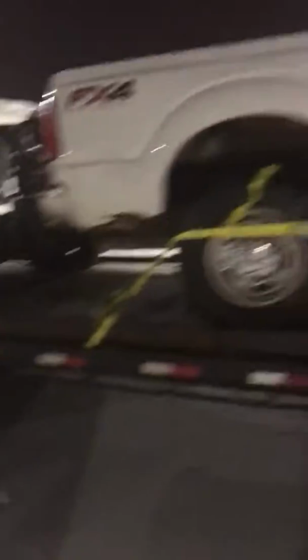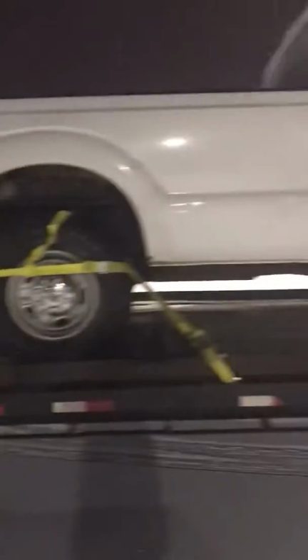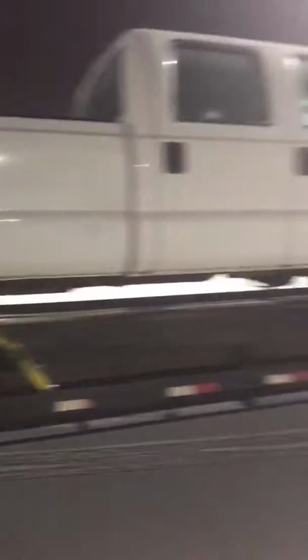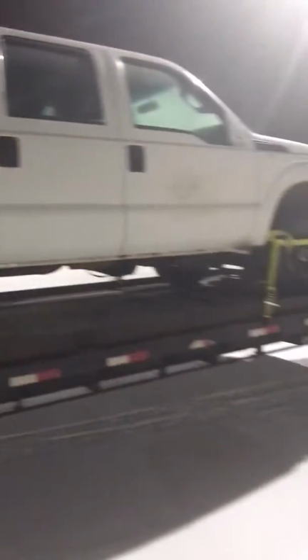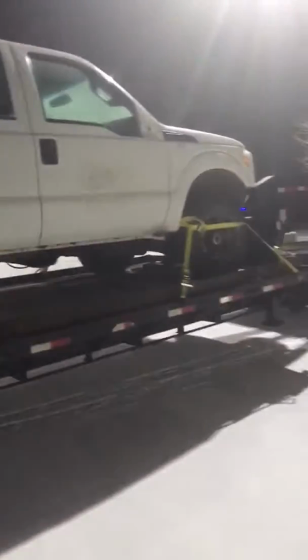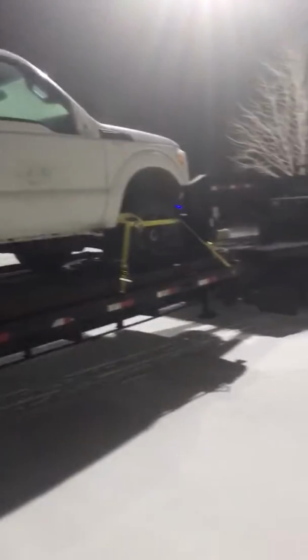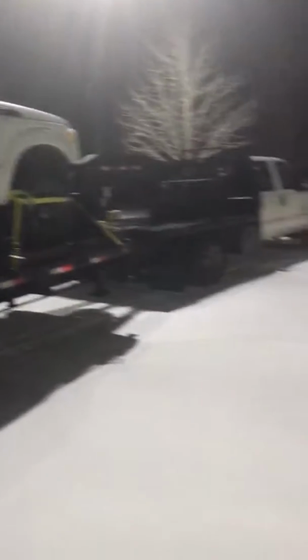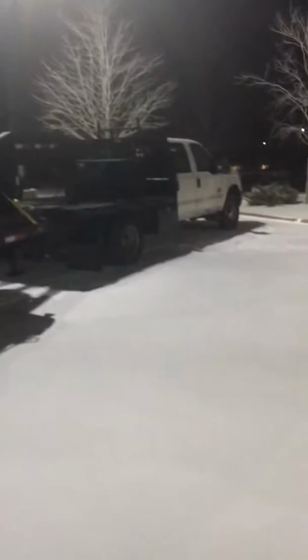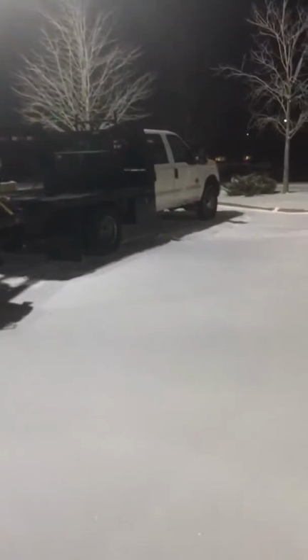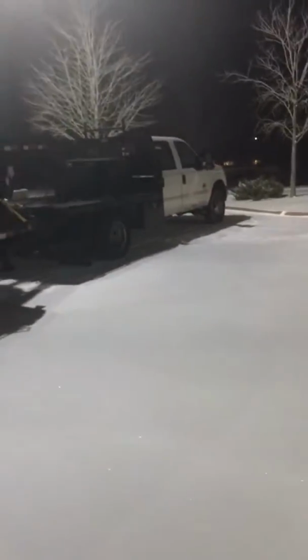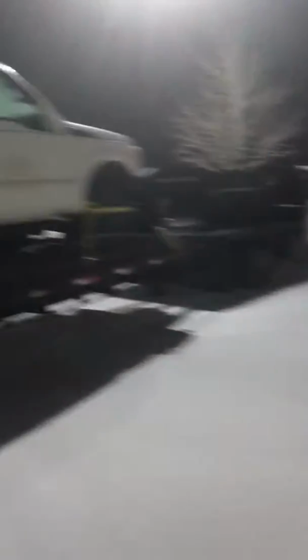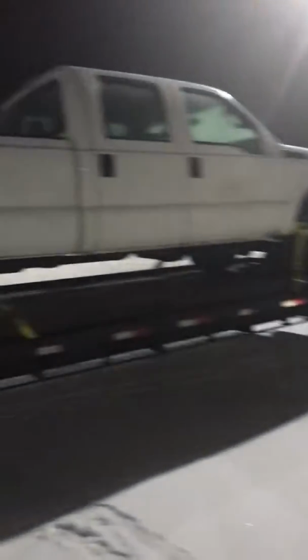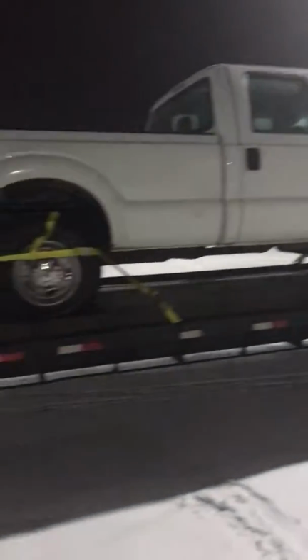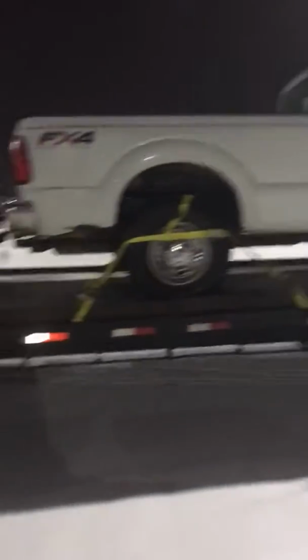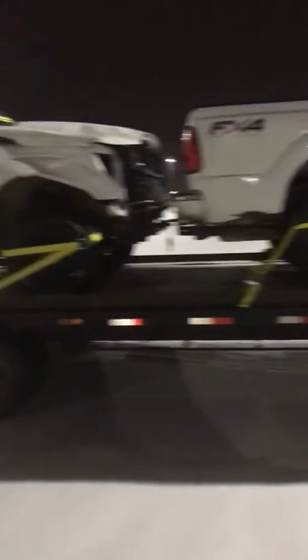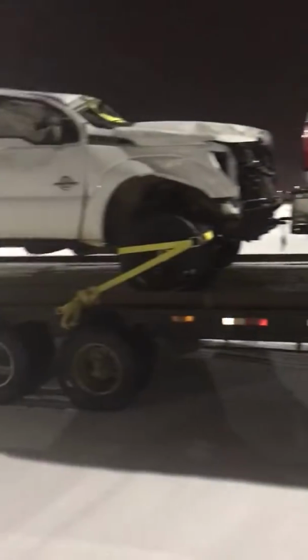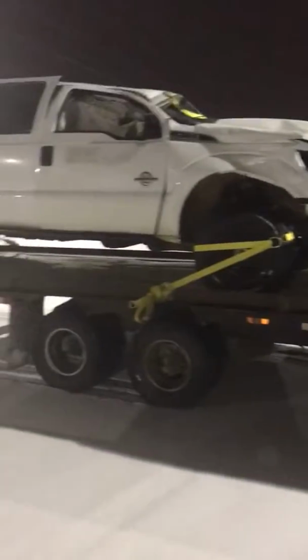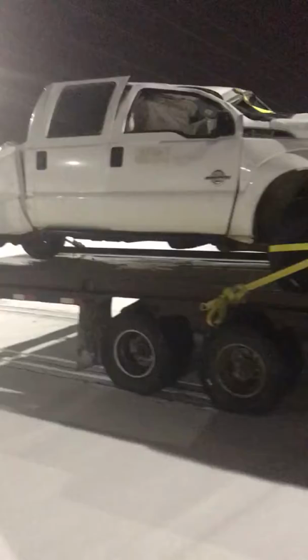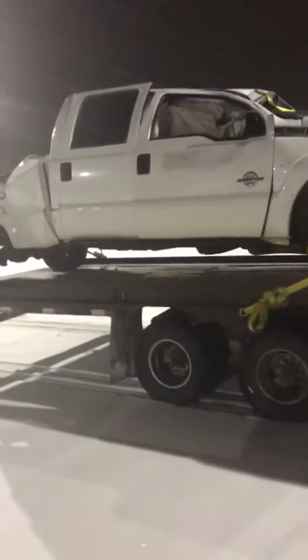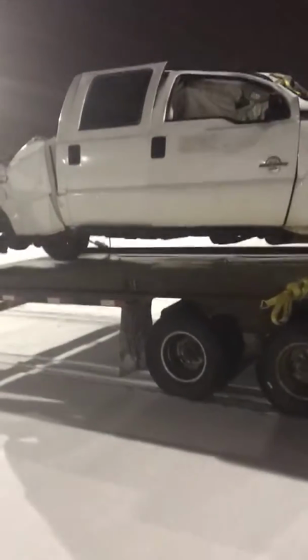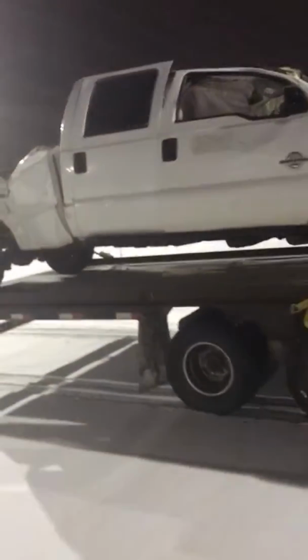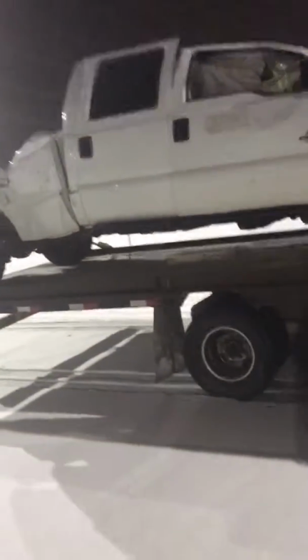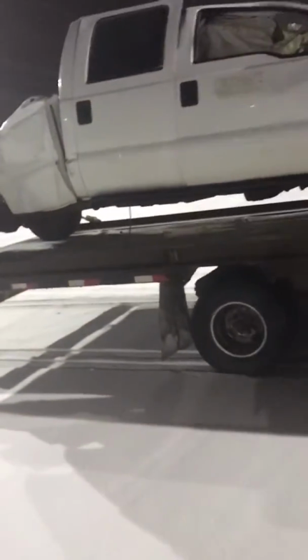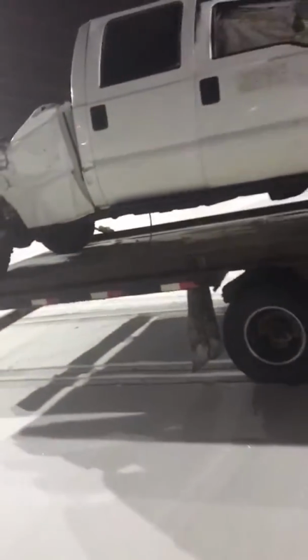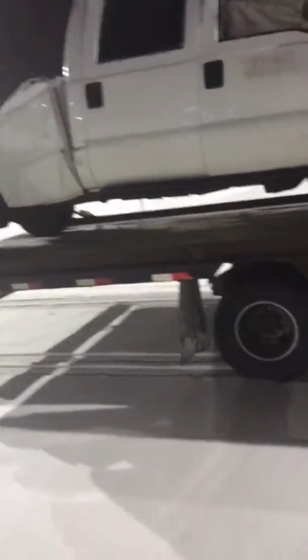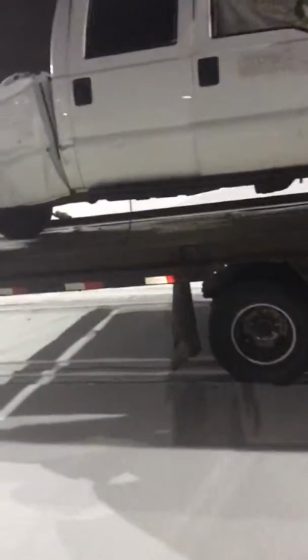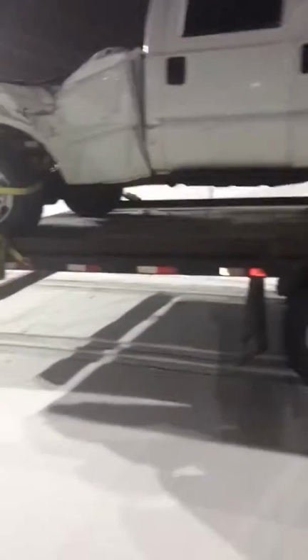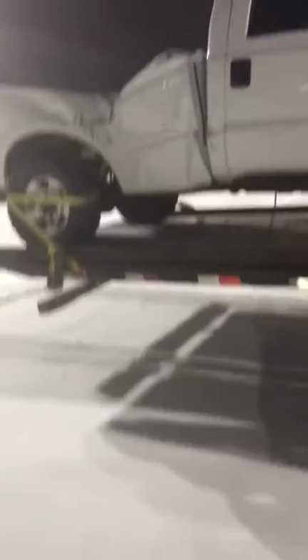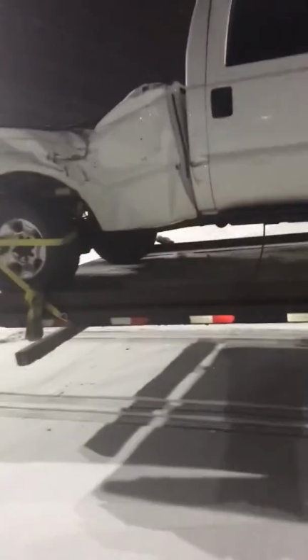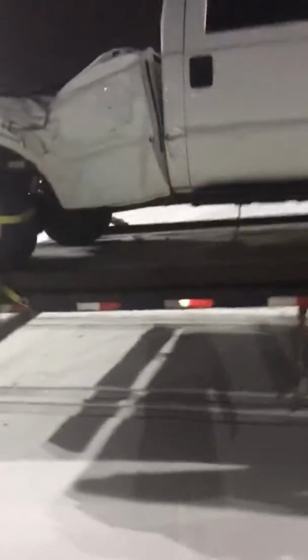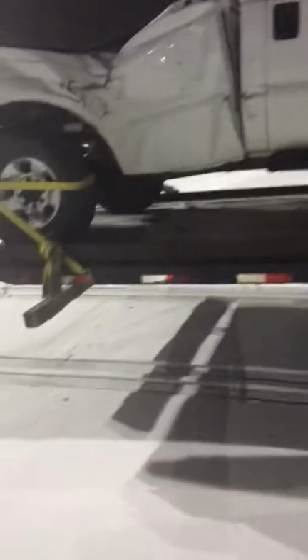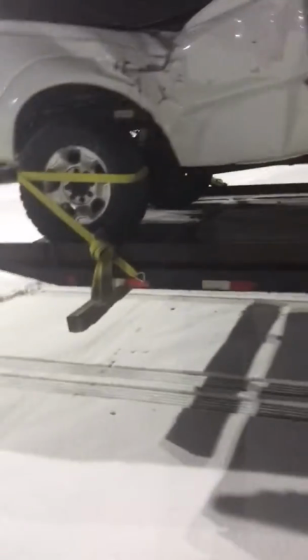The other truck looks a bit better now, but maybe someone bought a project truck. I don't know.